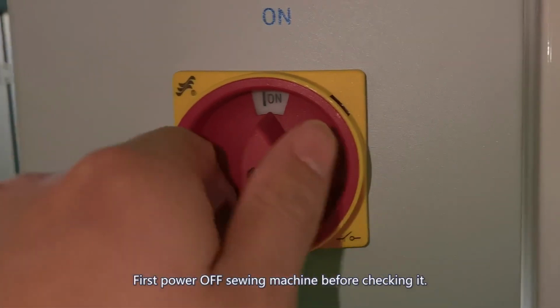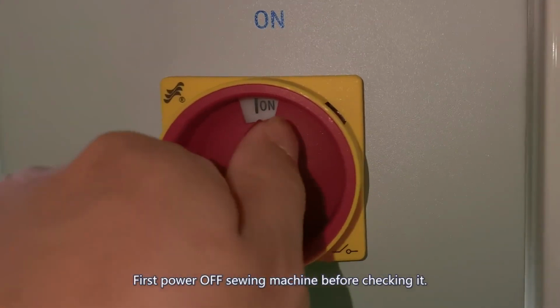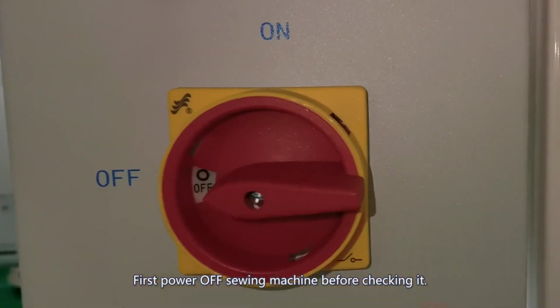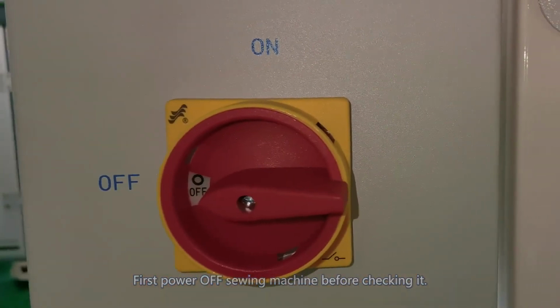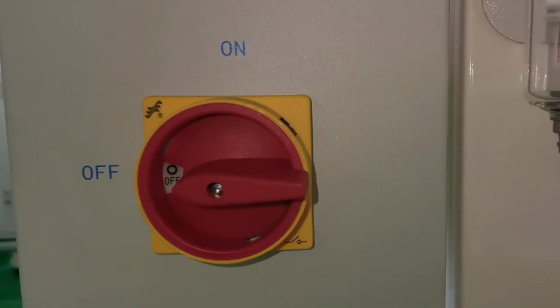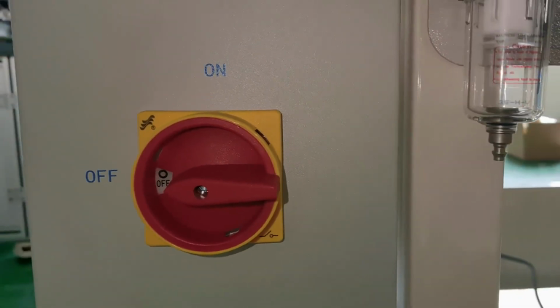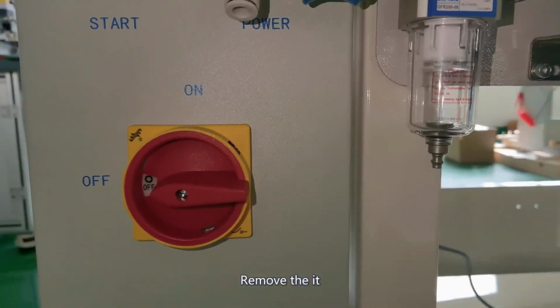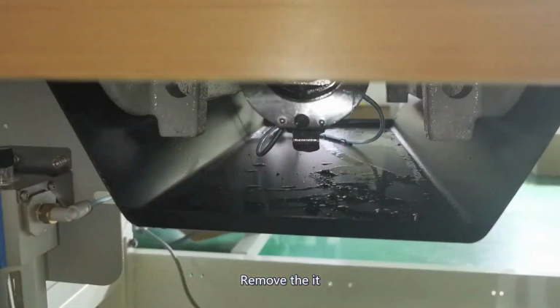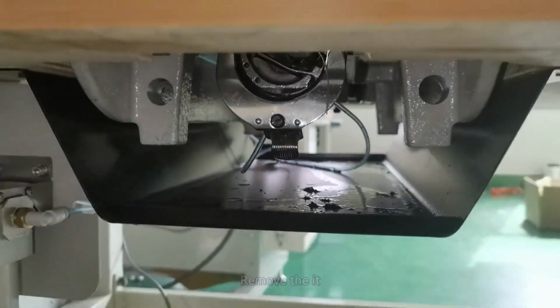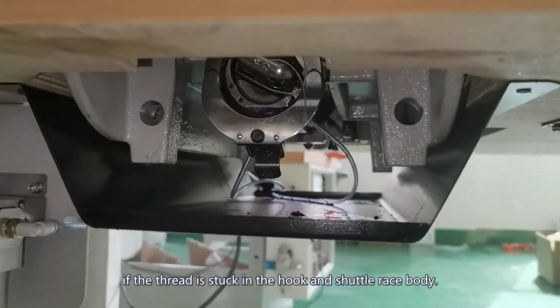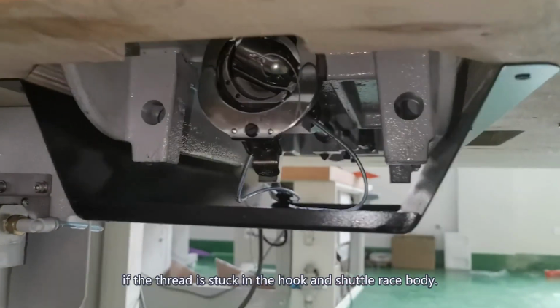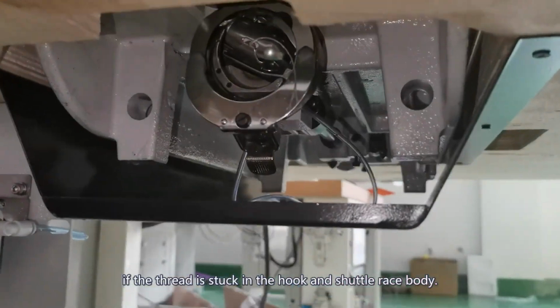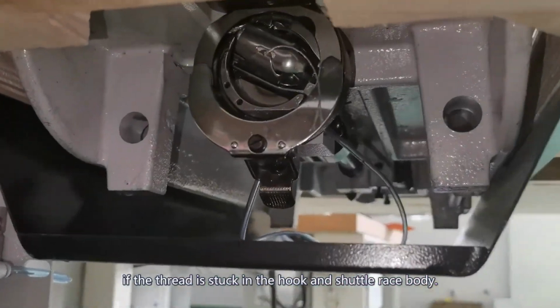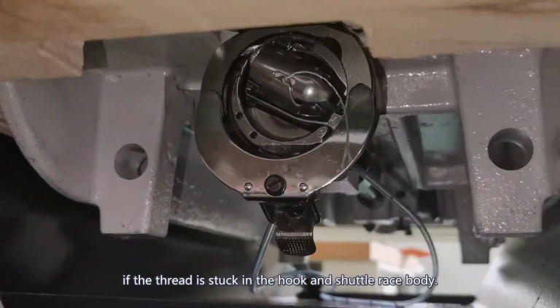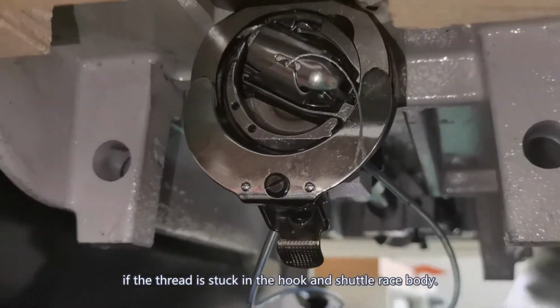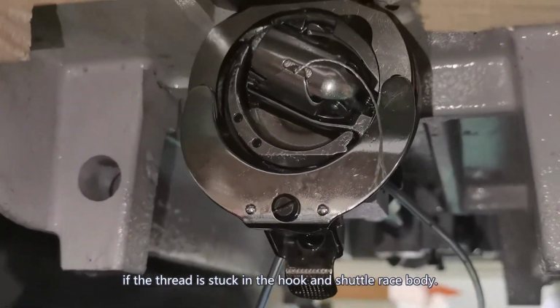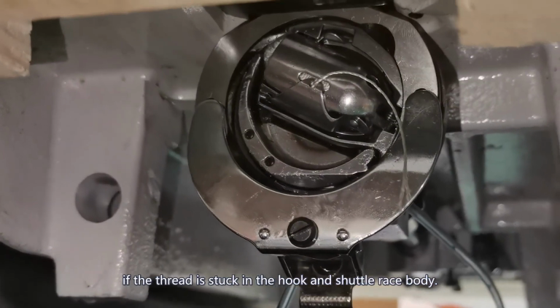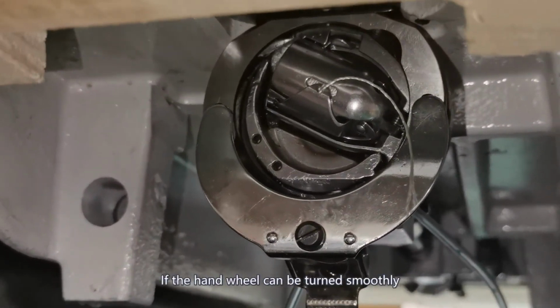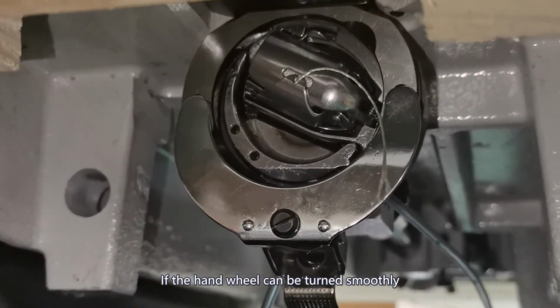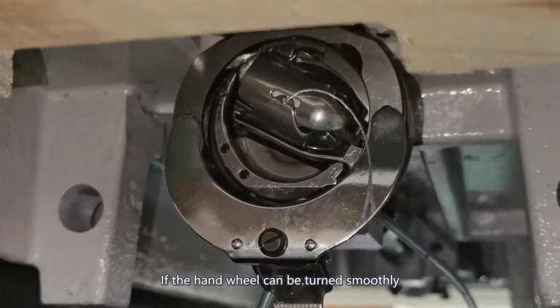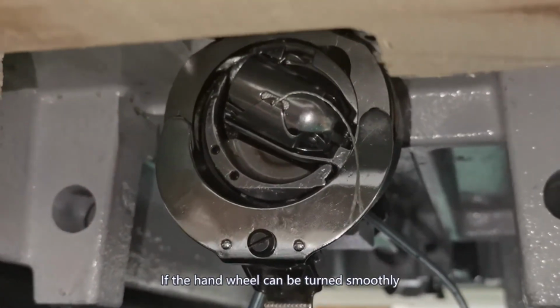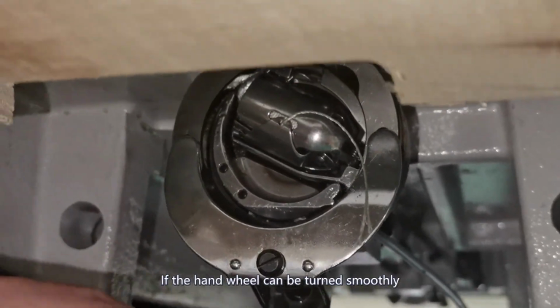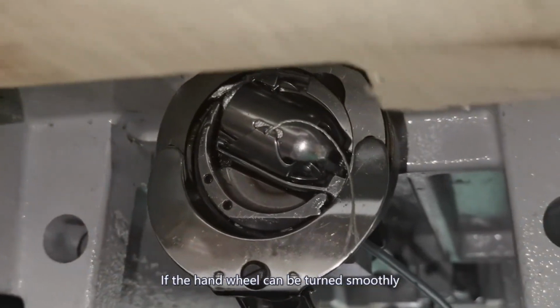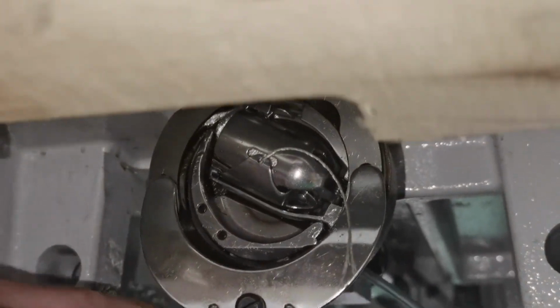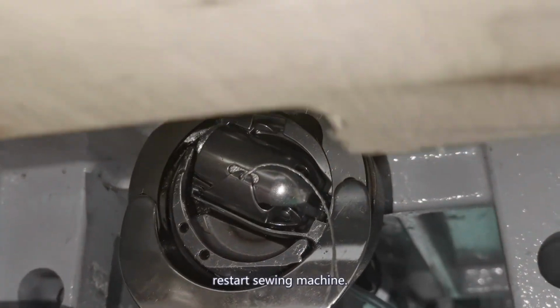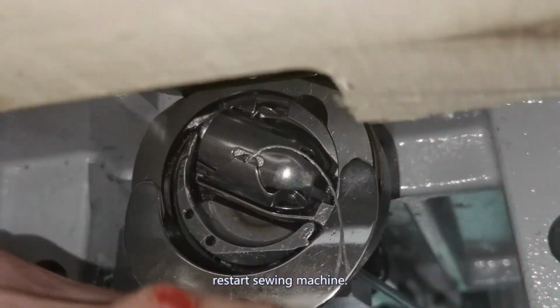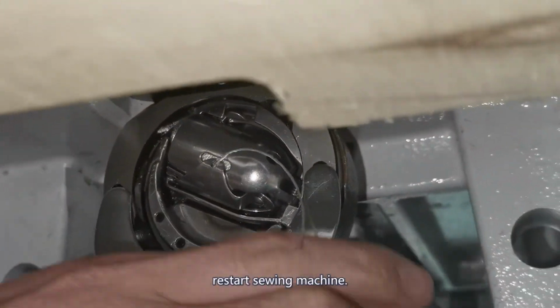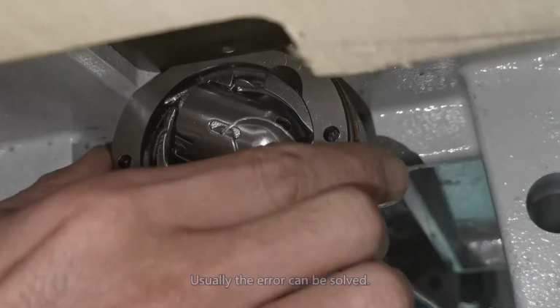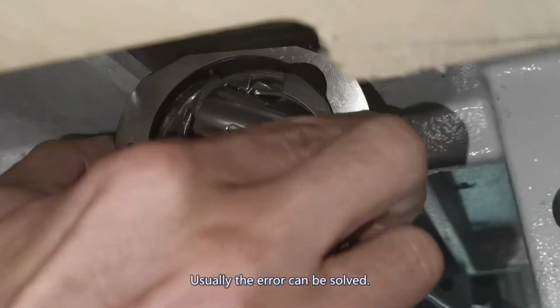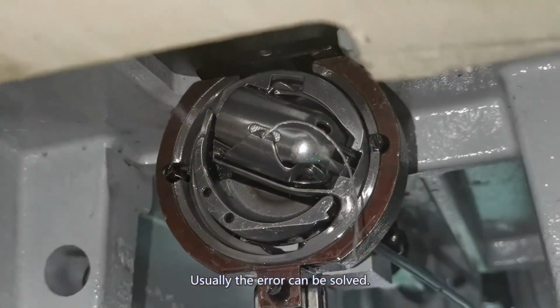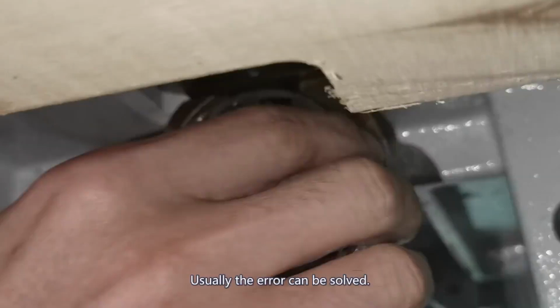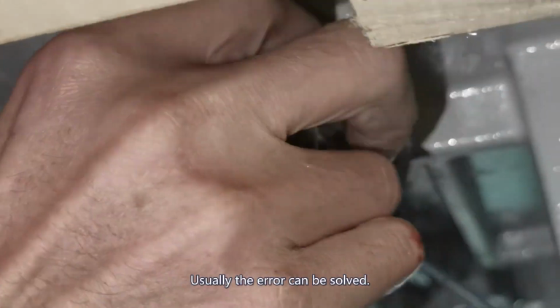Power off the sewing machine before checking. Remove the thread. If the thread is stuck in the hook or shuttle, remove it. If the hand wheel can be turned smoothly, restart the sewing machine. Usually the error can be solved.